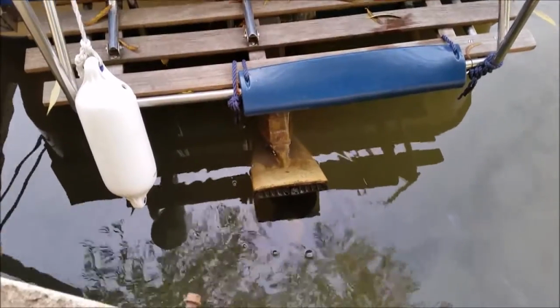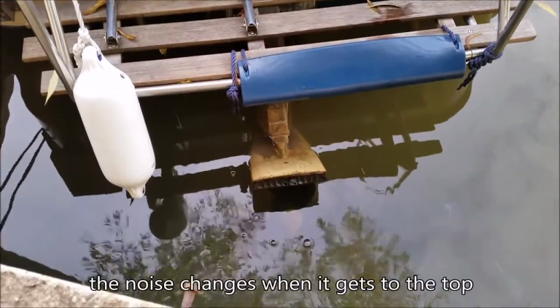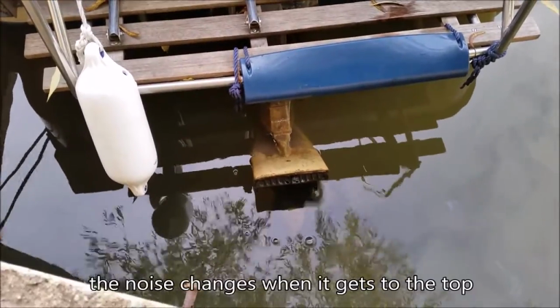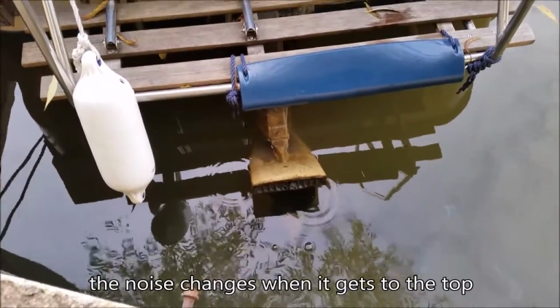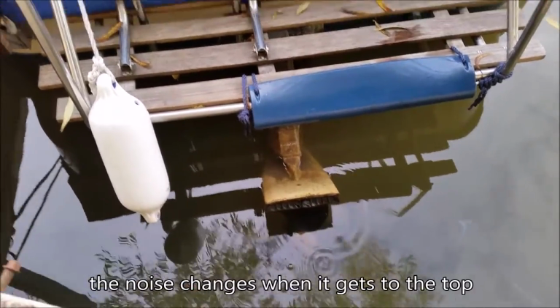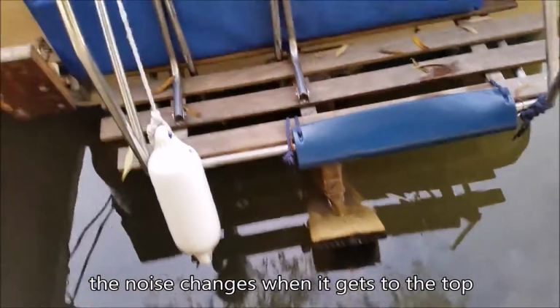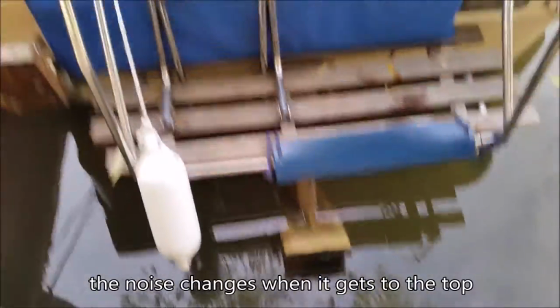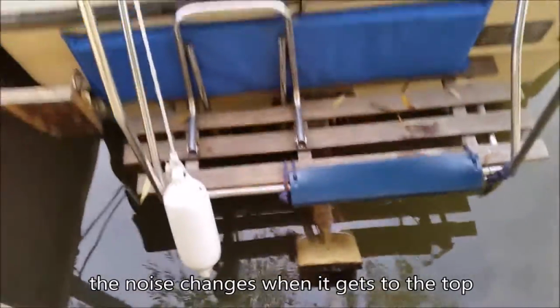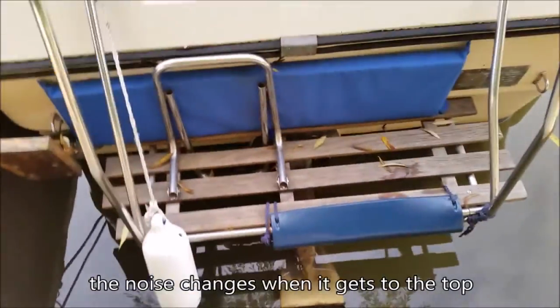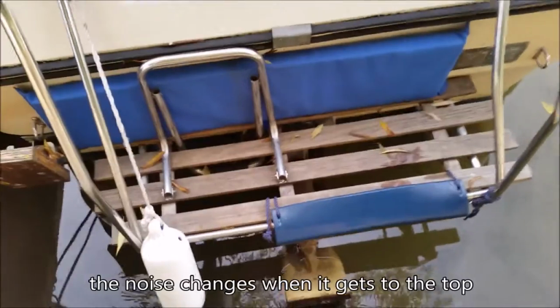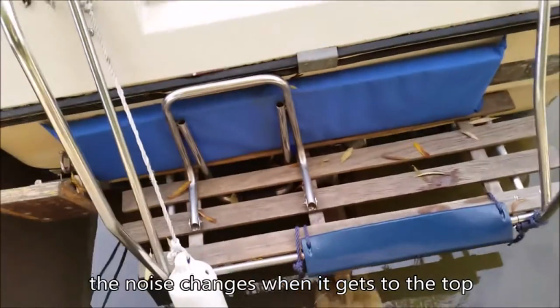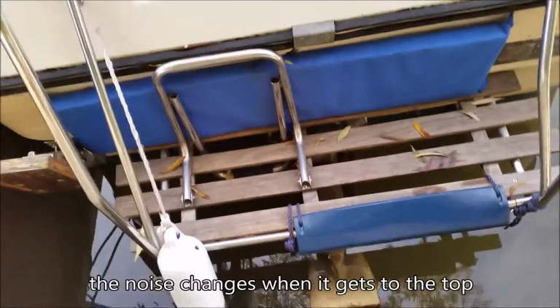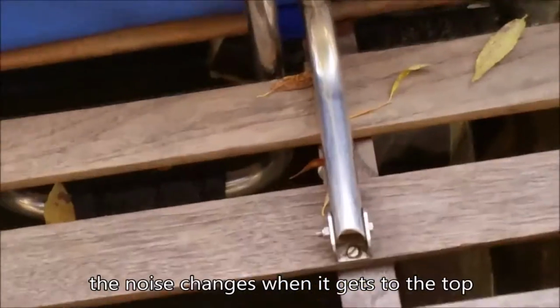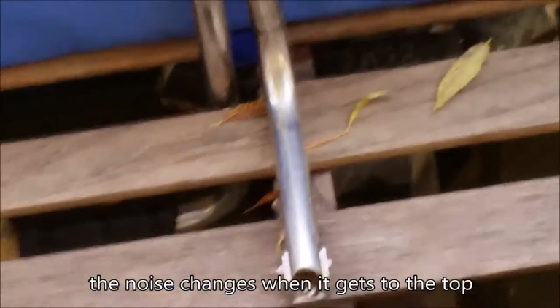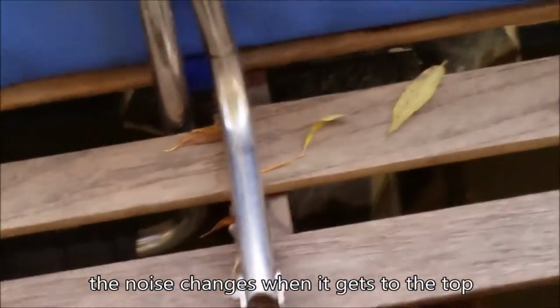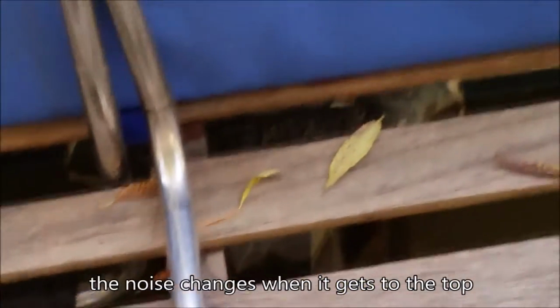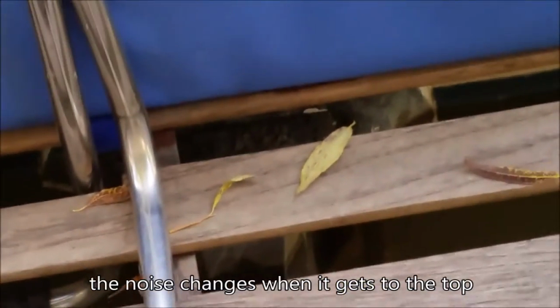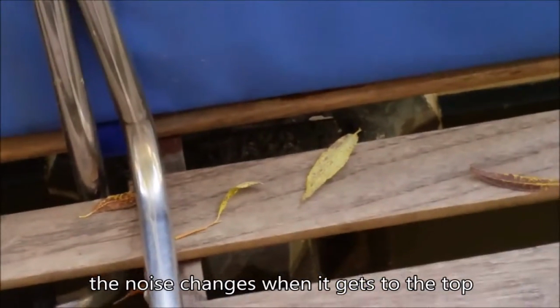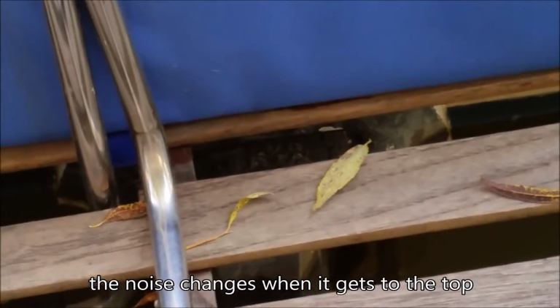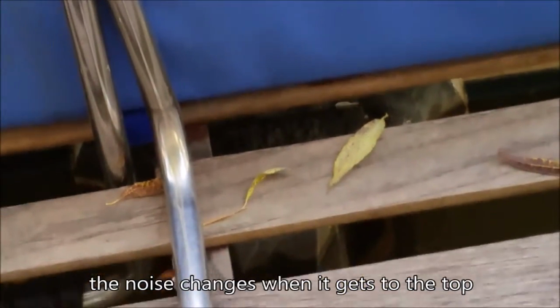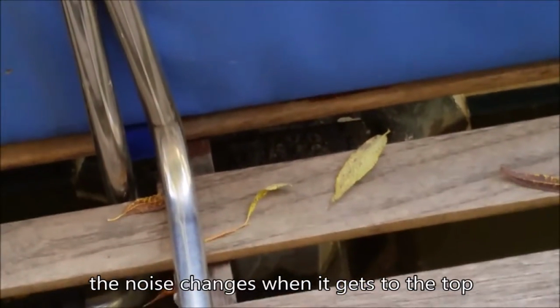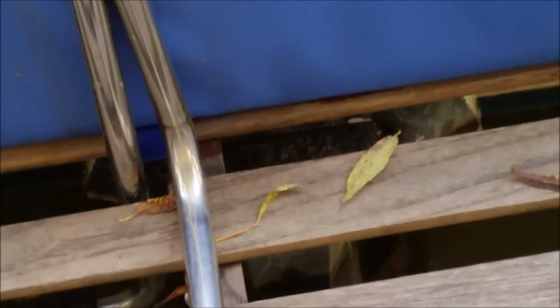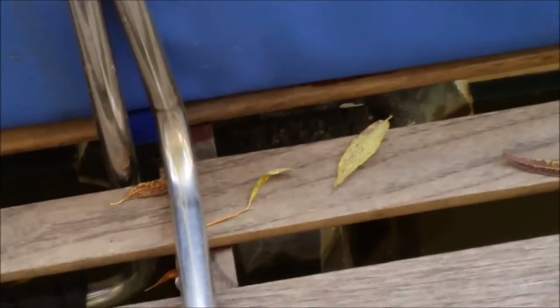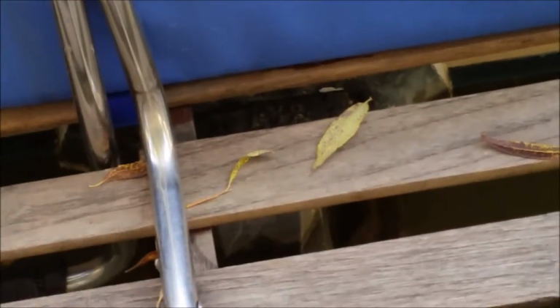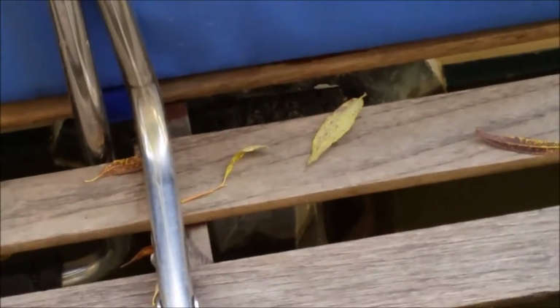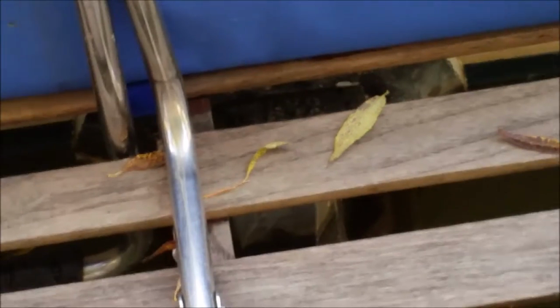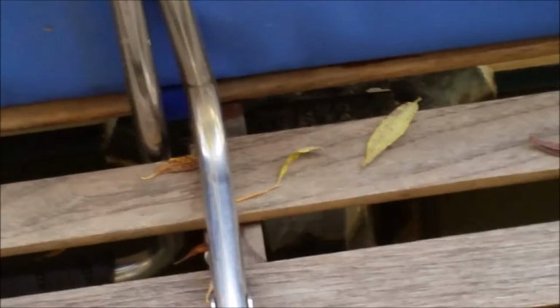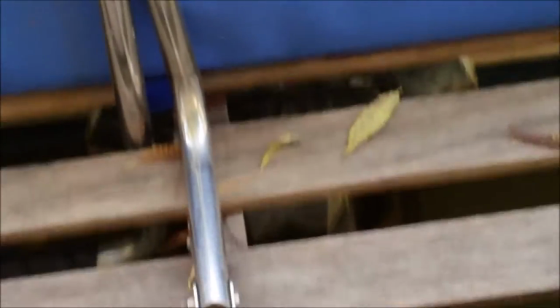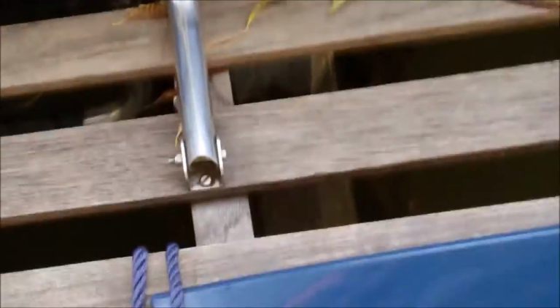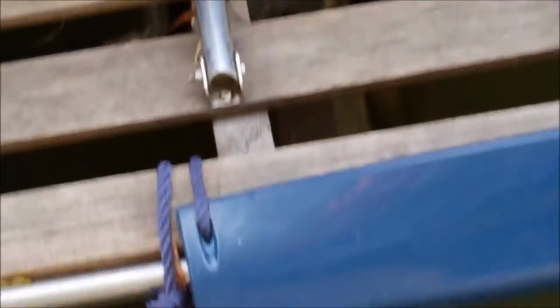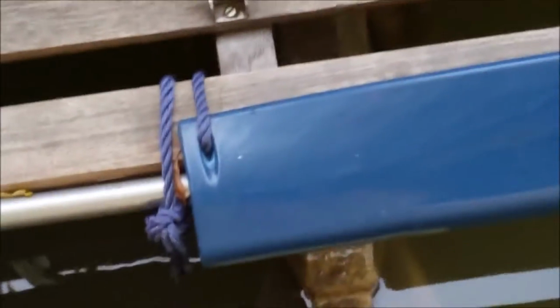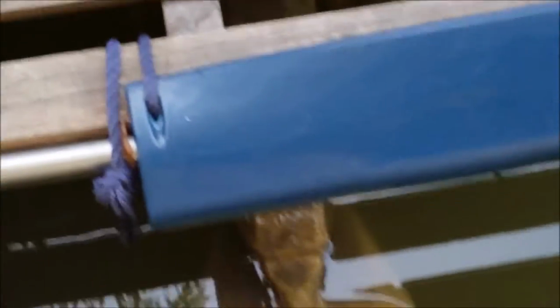There we are — now she's in the transport position, butting up against a nice piece of rubber at the top, ready to go.